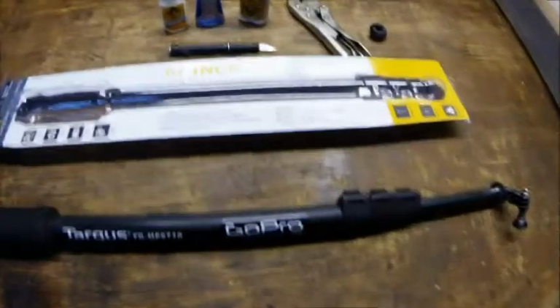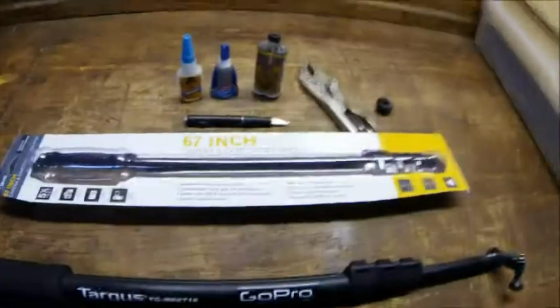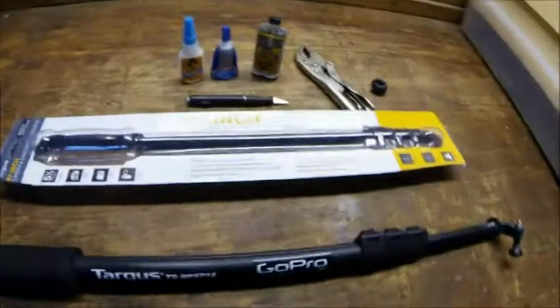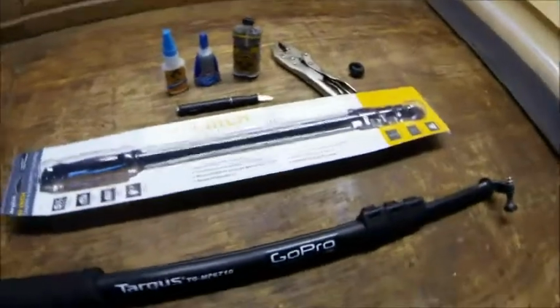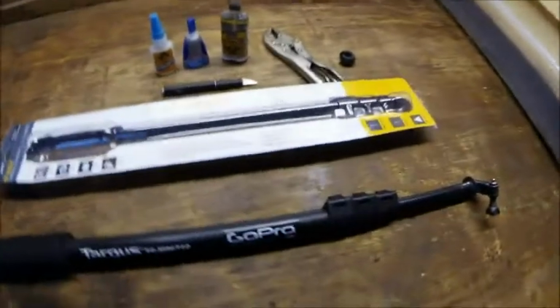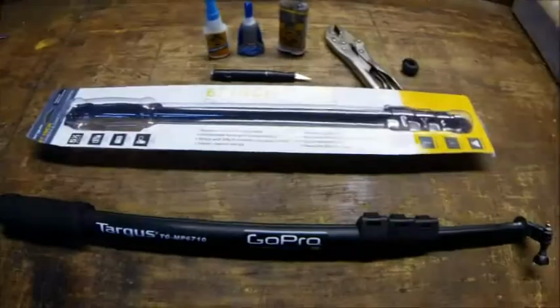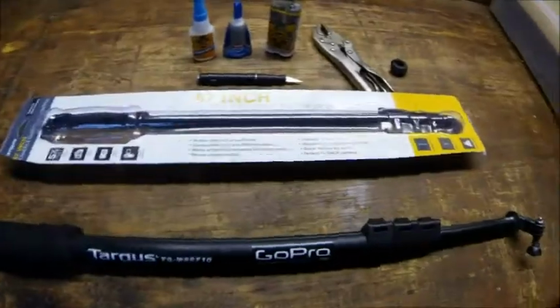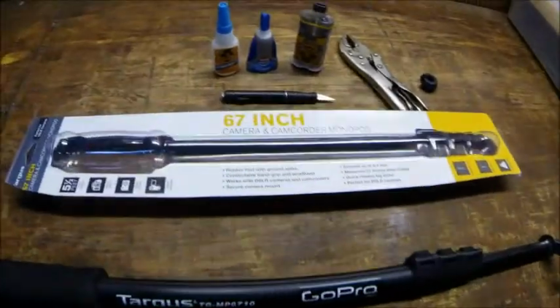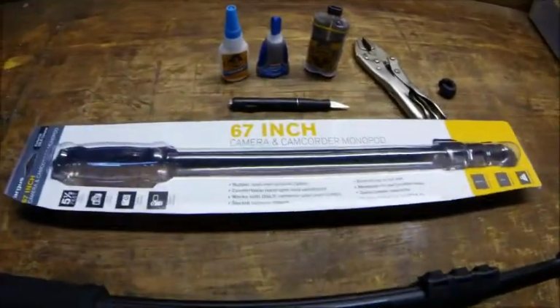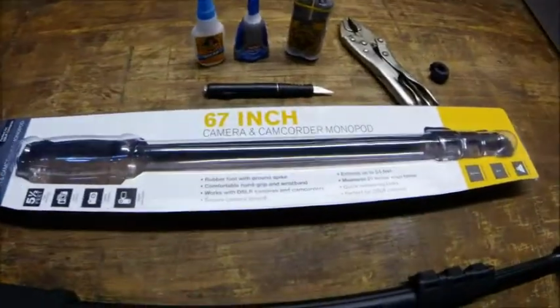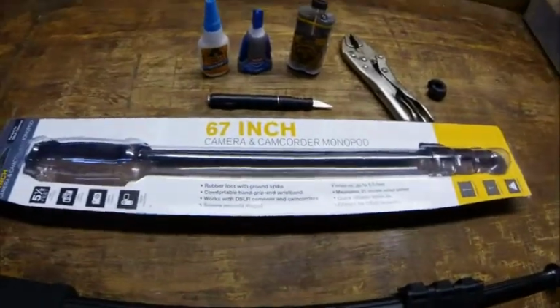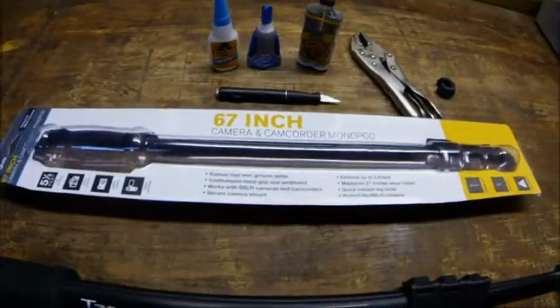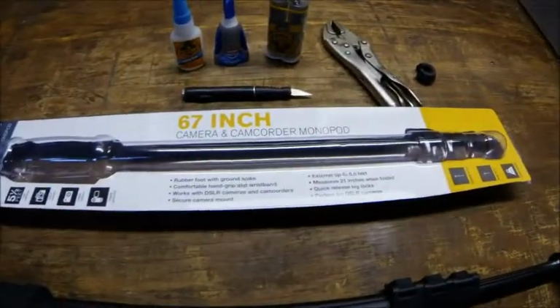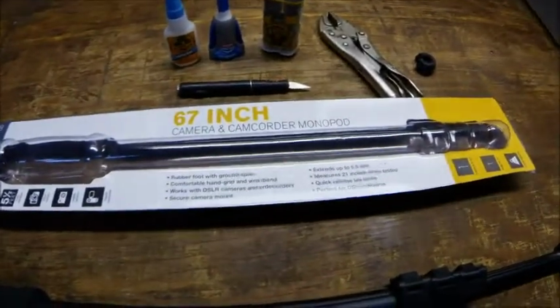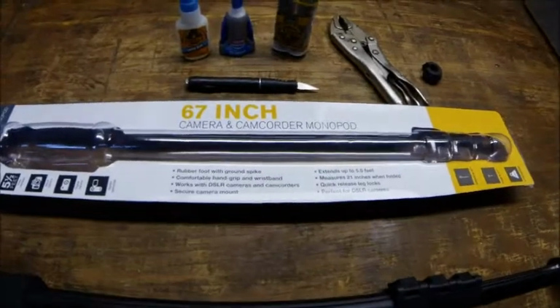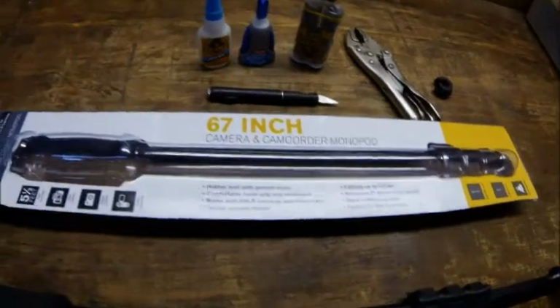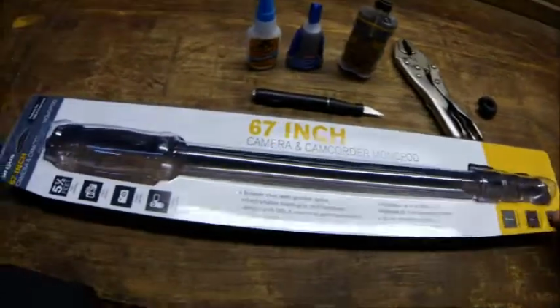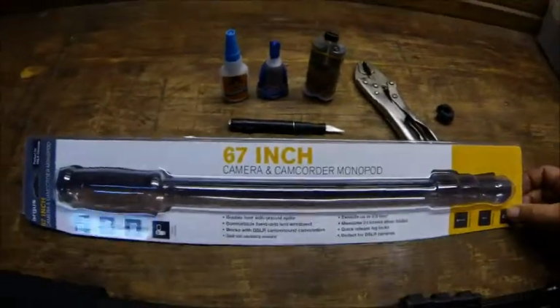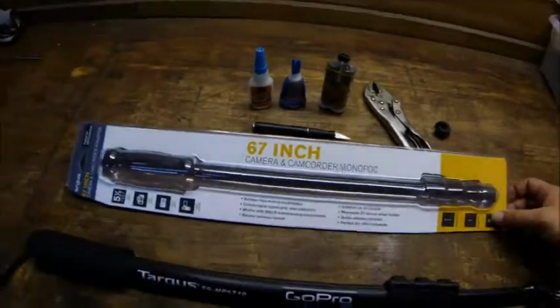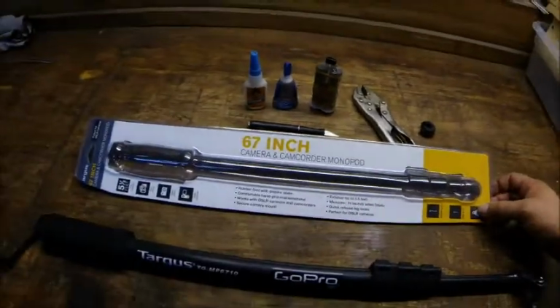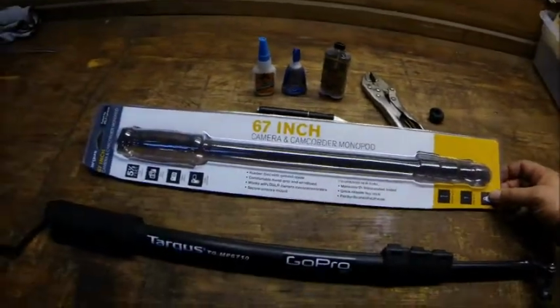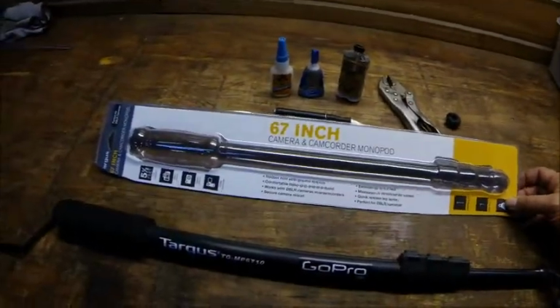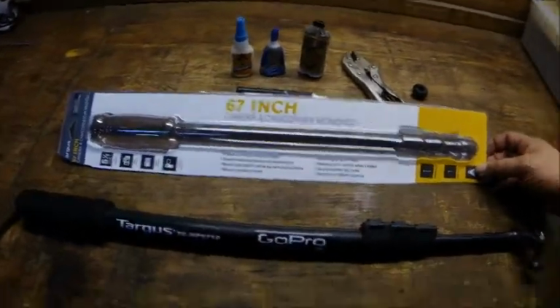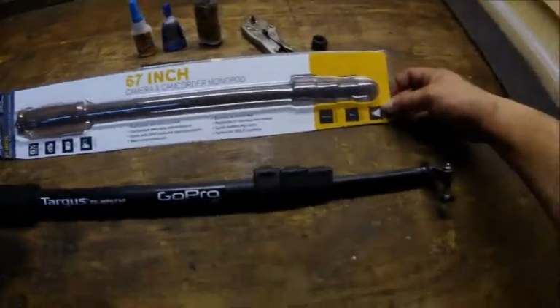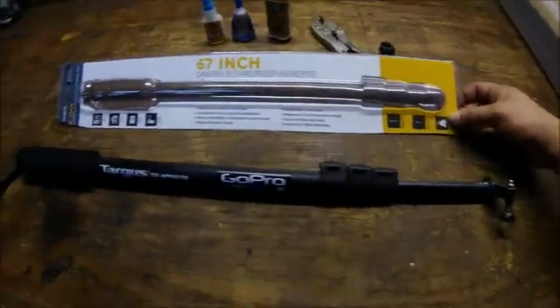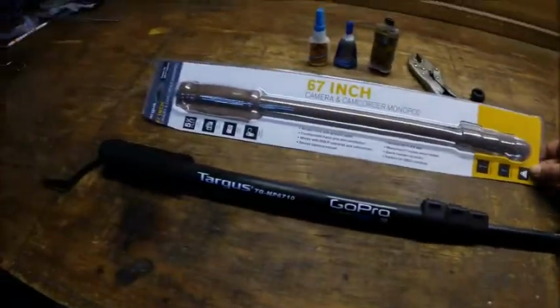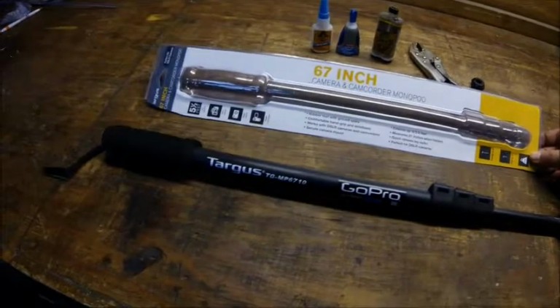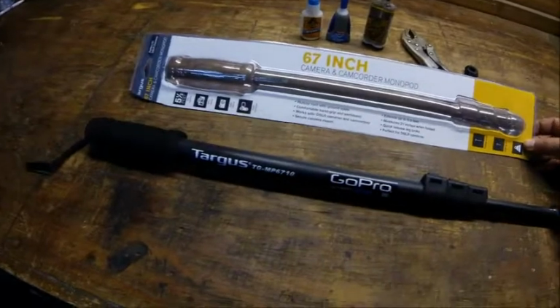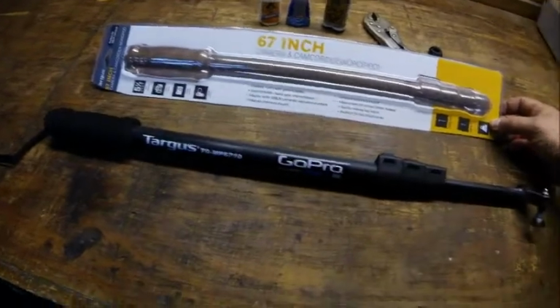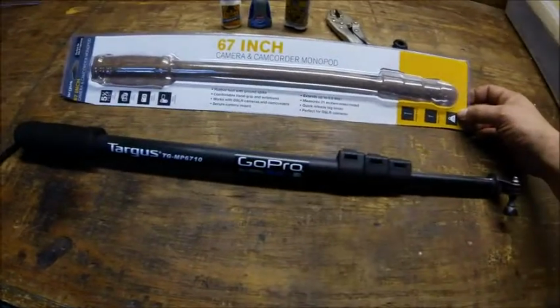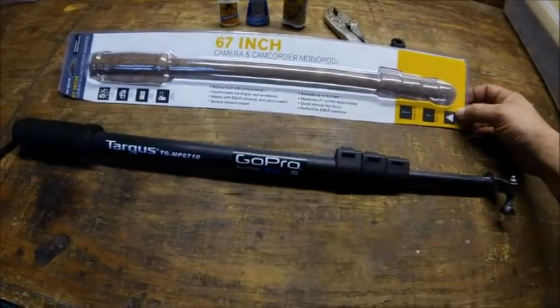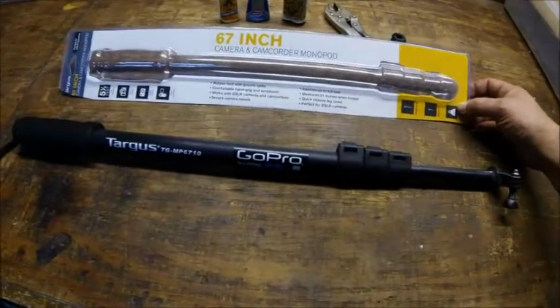All right YouTube viewers, what we got here tonight — we went and bought us a Monopod, which we got at Walmart. This thing extends out to 67 inches, or five and a half feet.